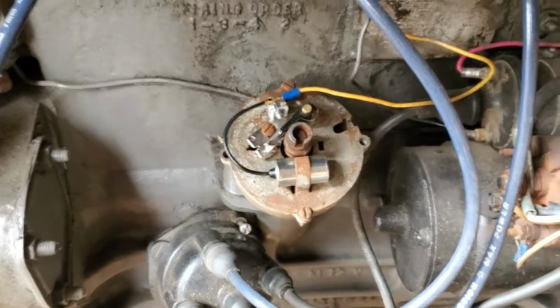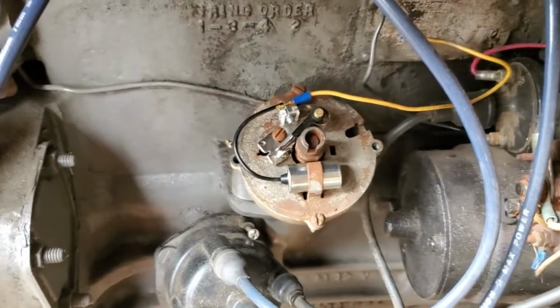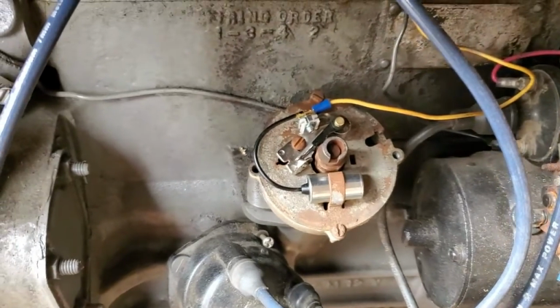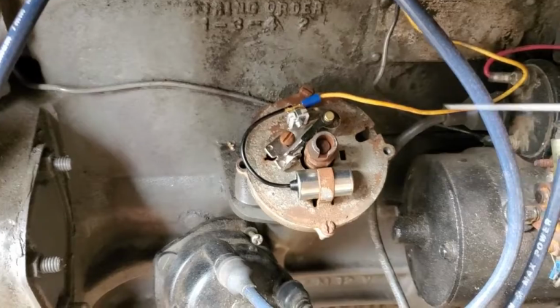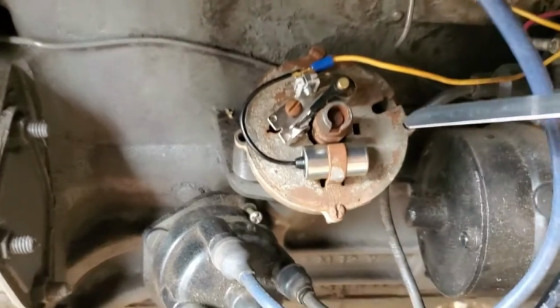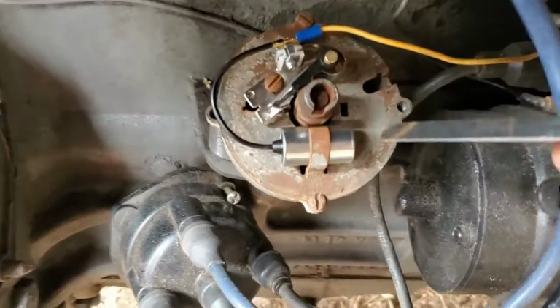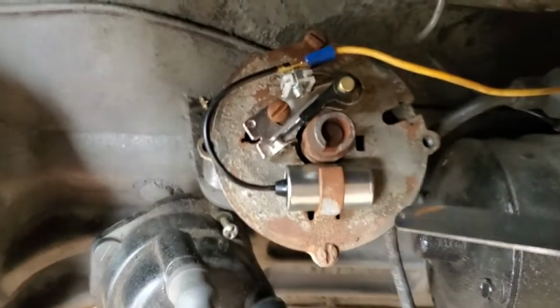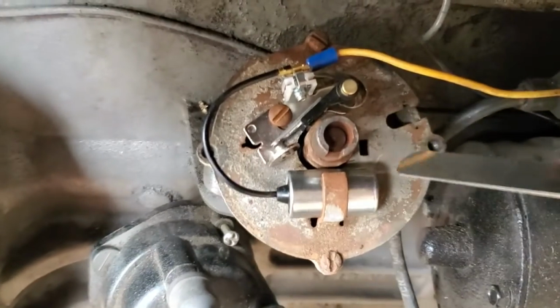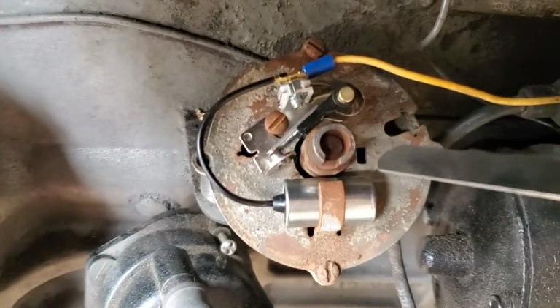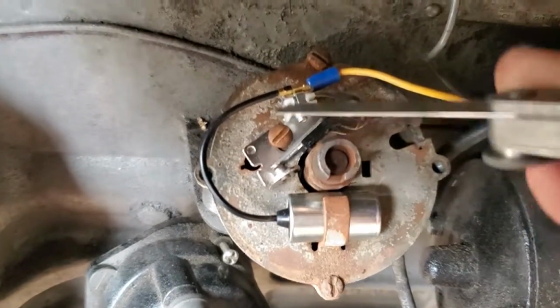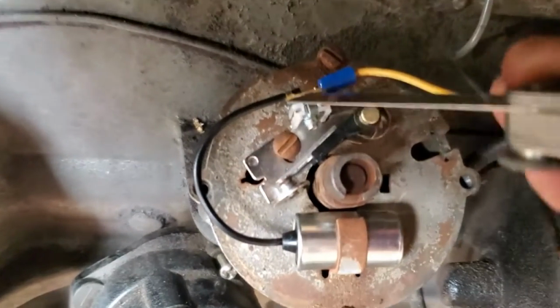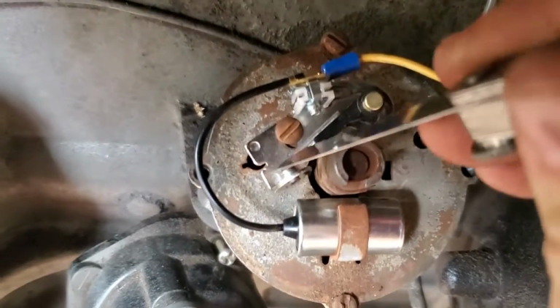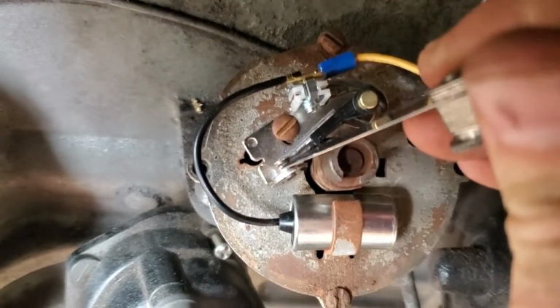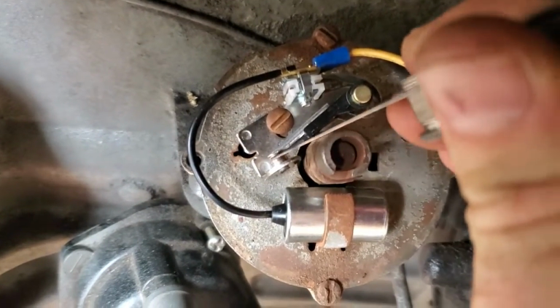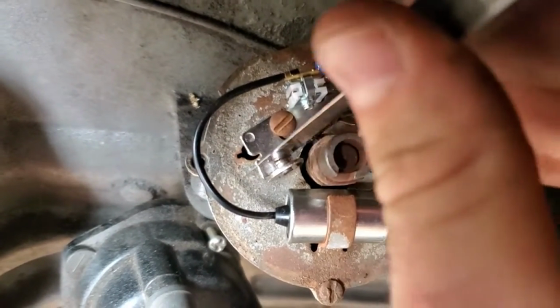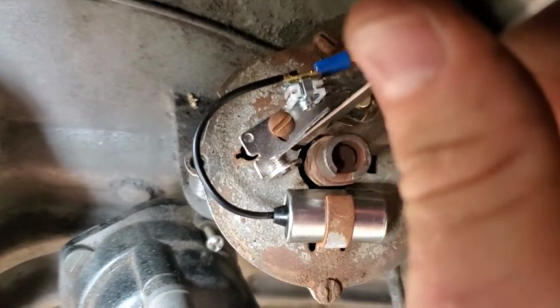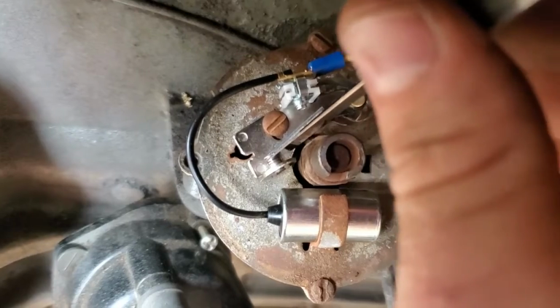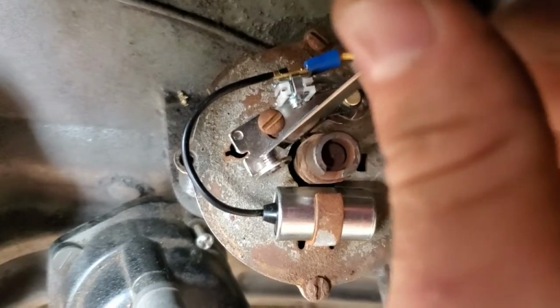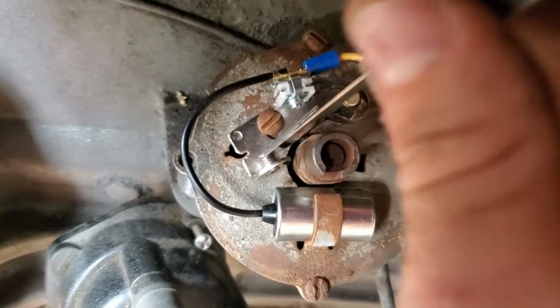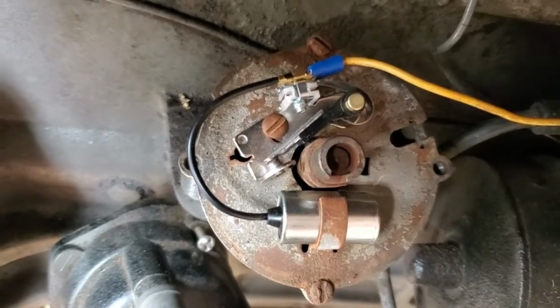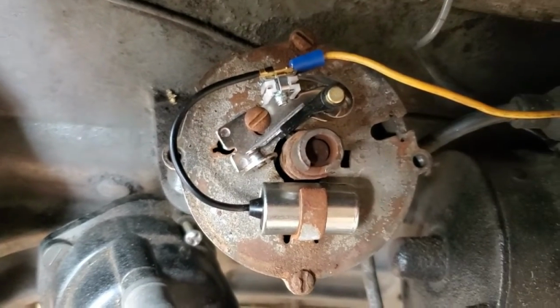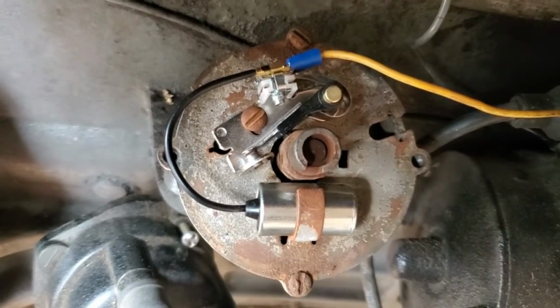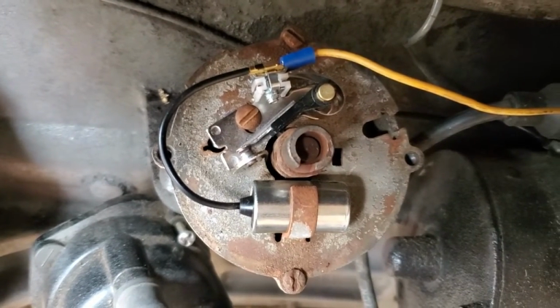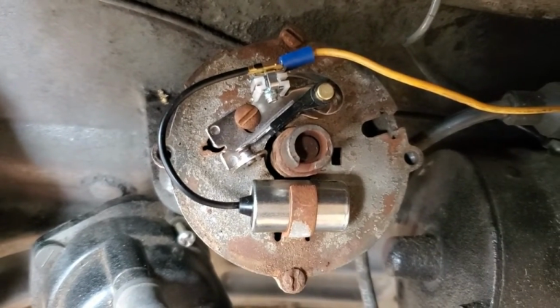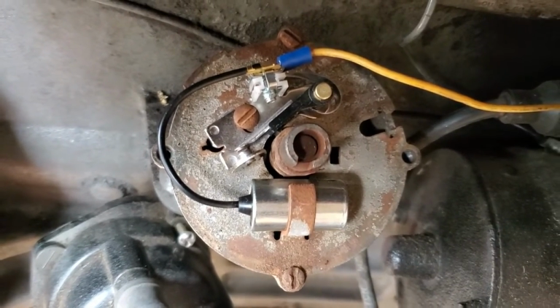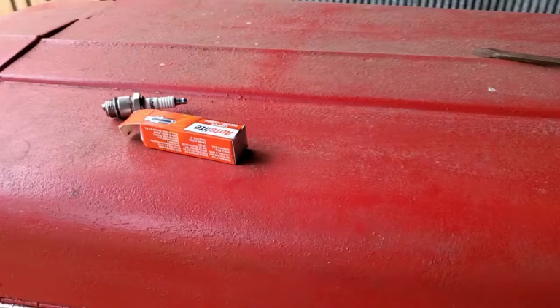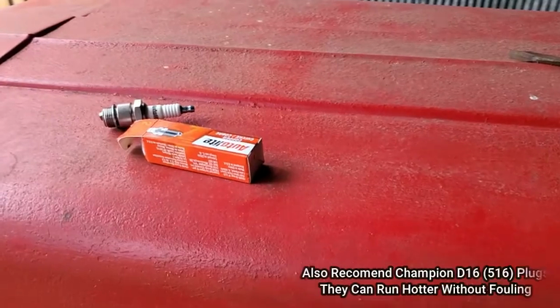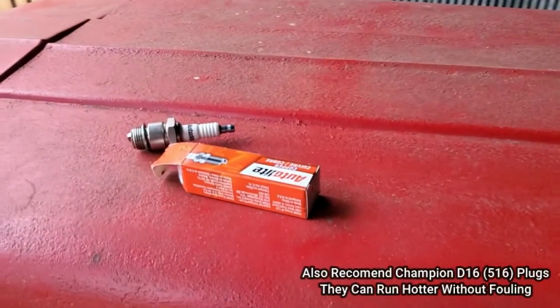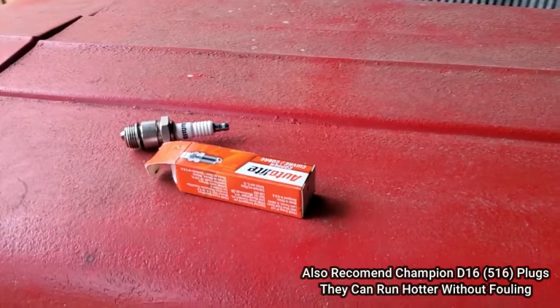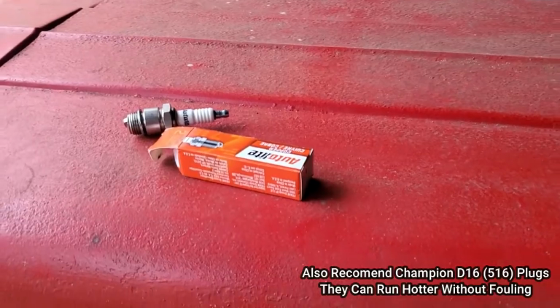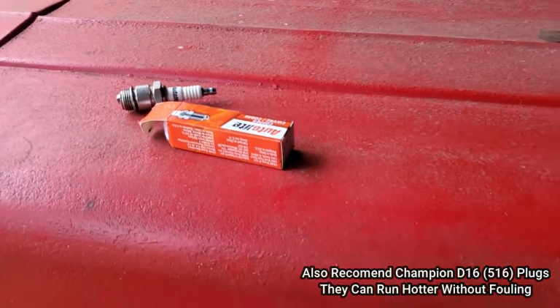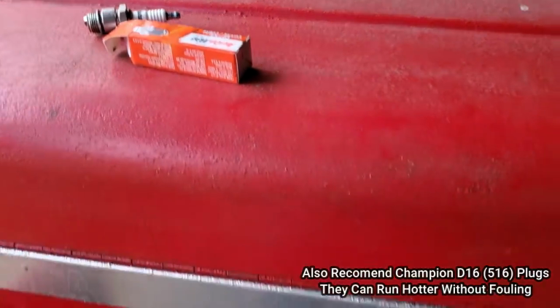I got my new points and condenser installed. As you can see now, when it's at maximum there's a small gap. I can put my feeler gauge in and it goes in without any resistance. Since the kit came with new spark plugs, I might as well replace those too.